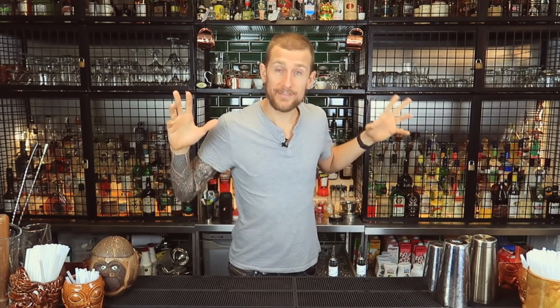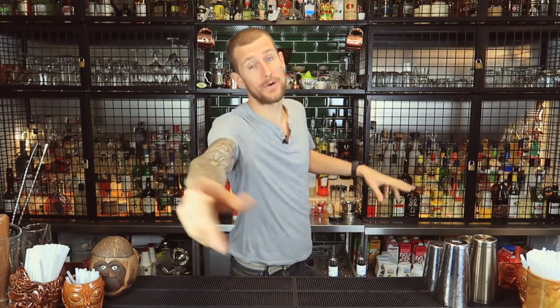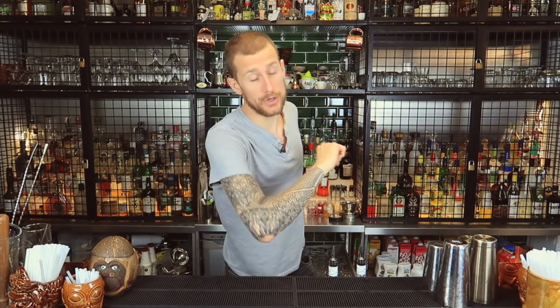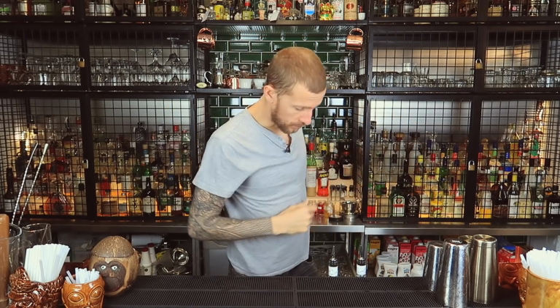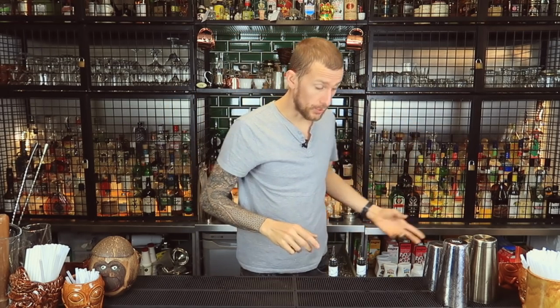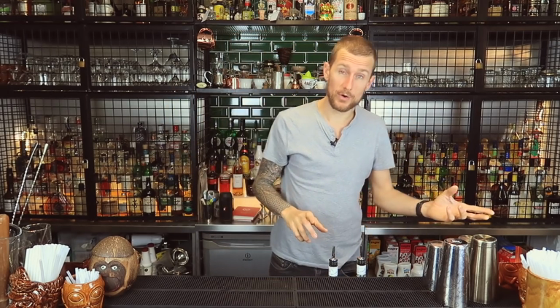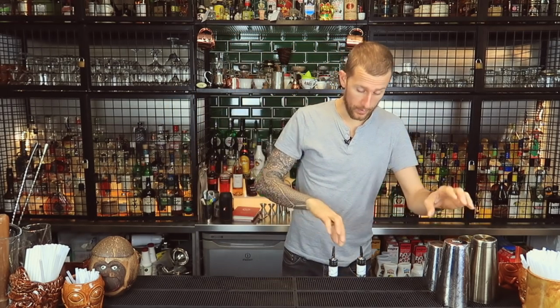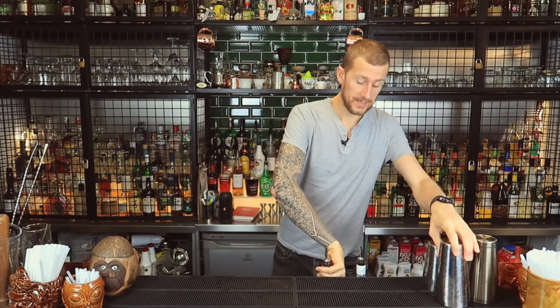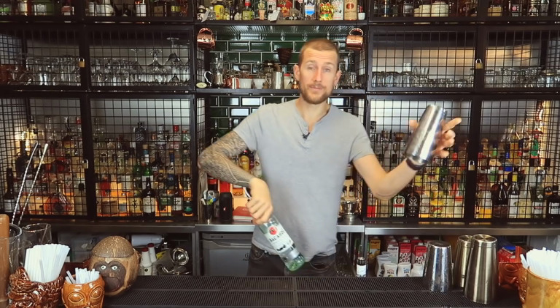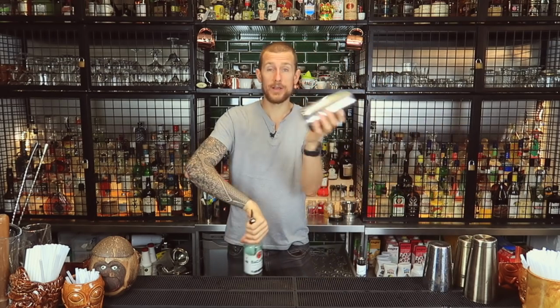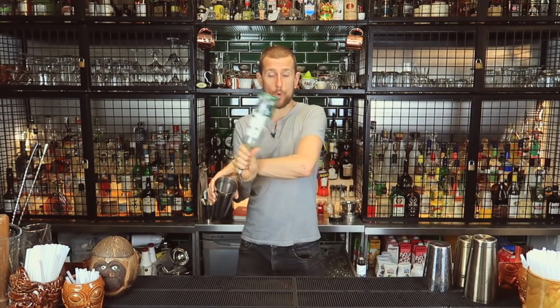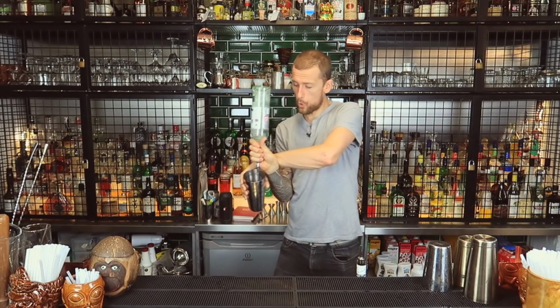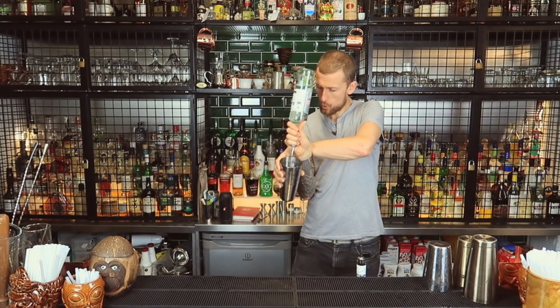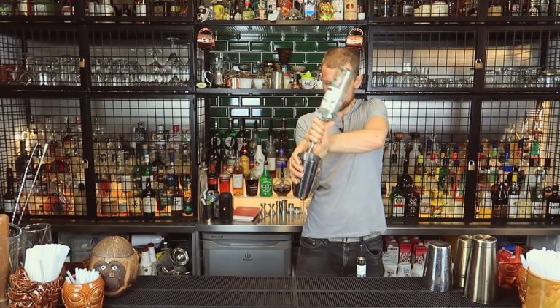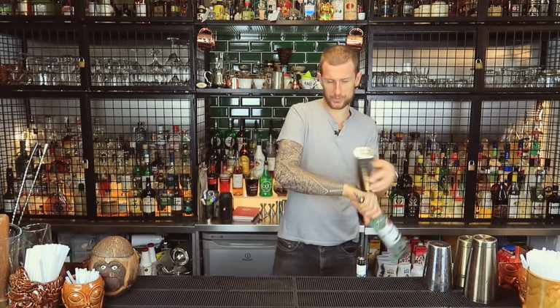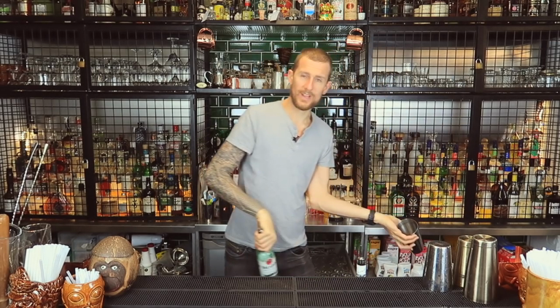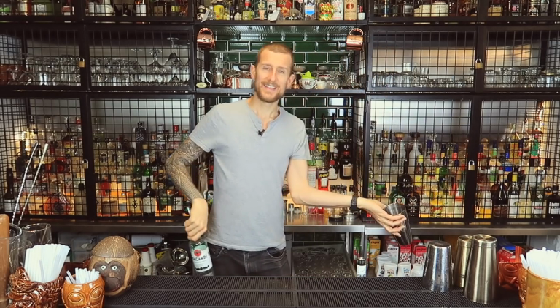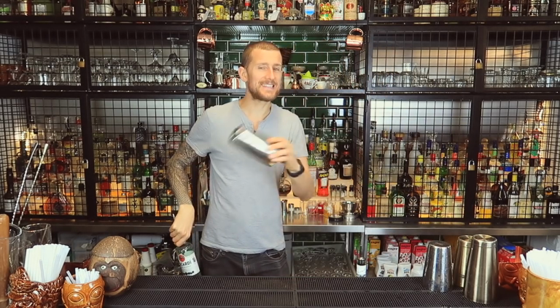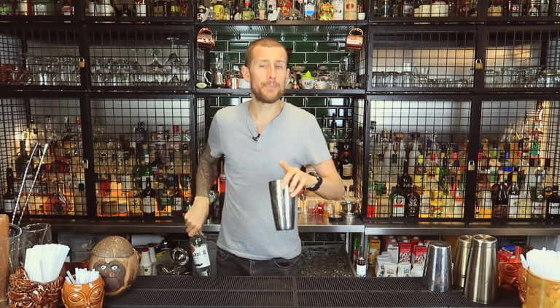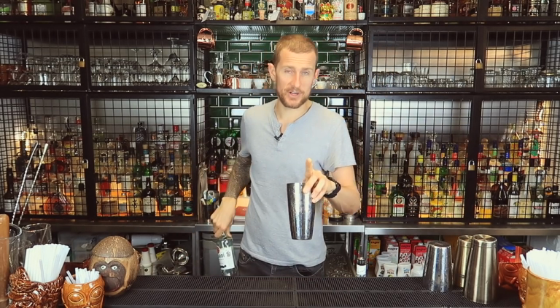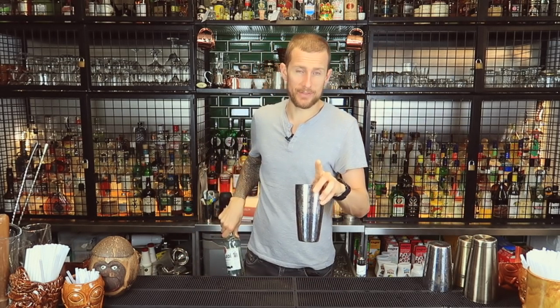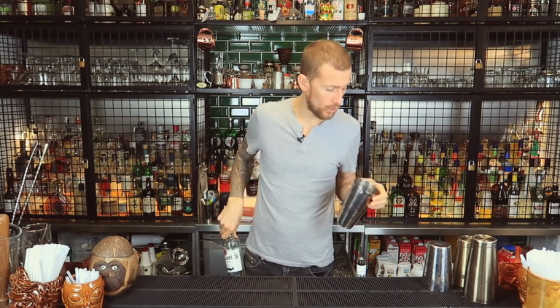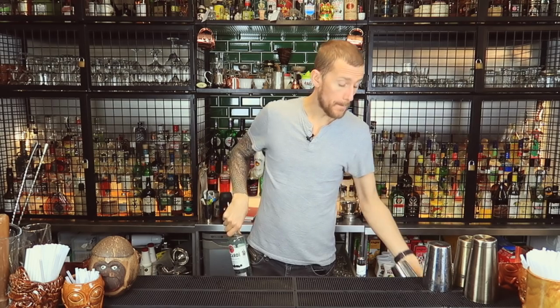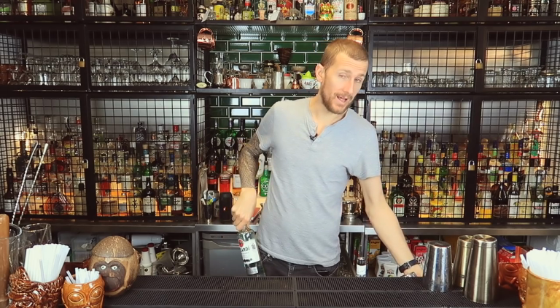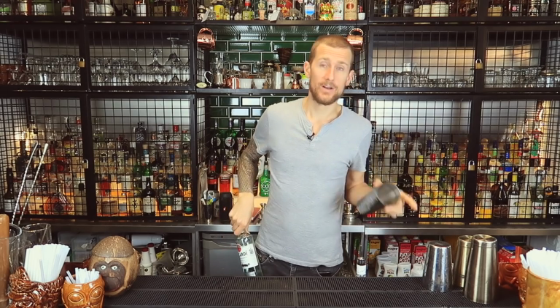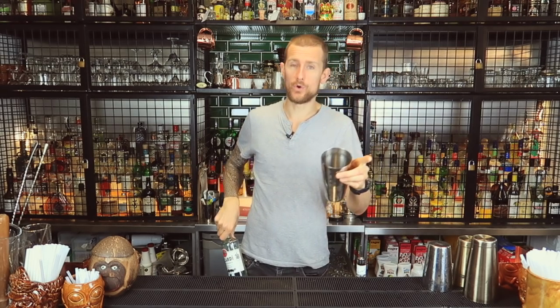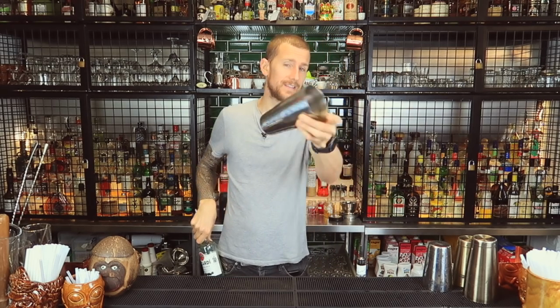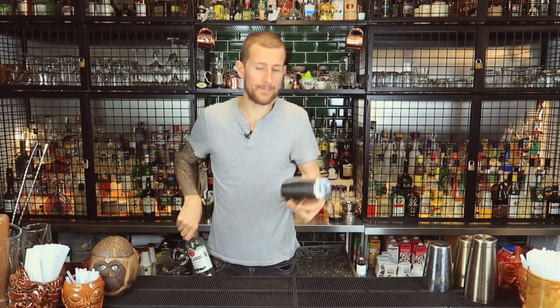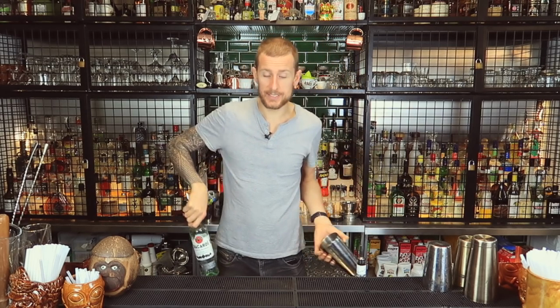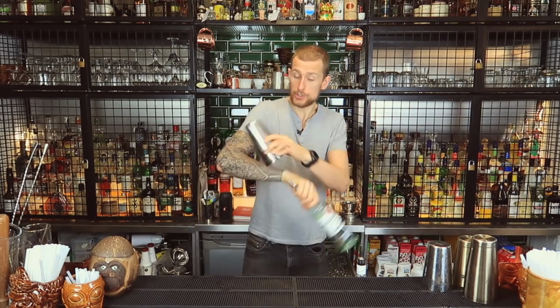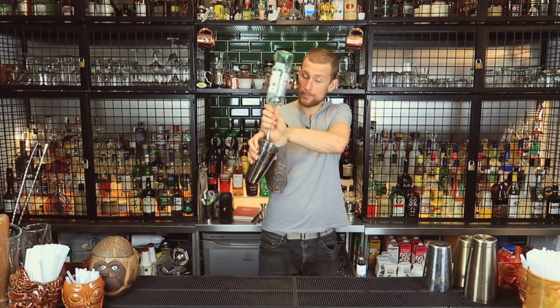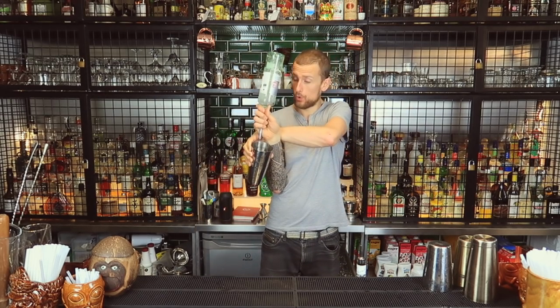Without further ado I'm going to show you what the pour is — it's called the Vogue pour. Some of you may know it. That's the simplest version of the pour, but of course there are upgrades.